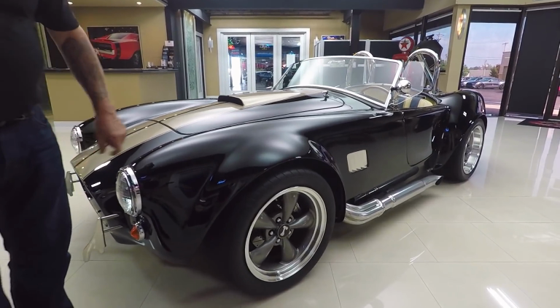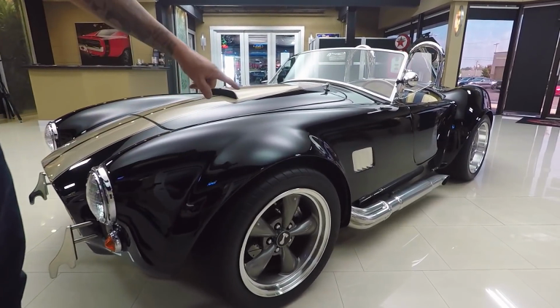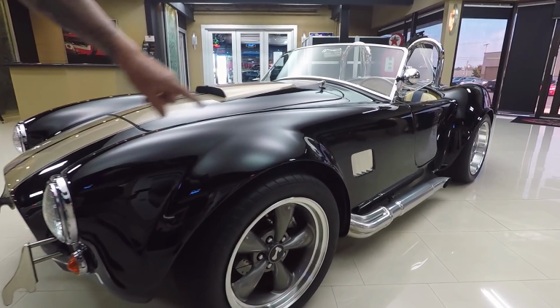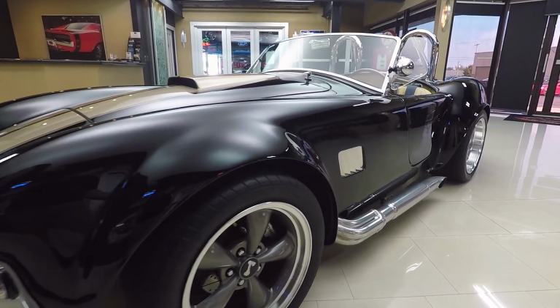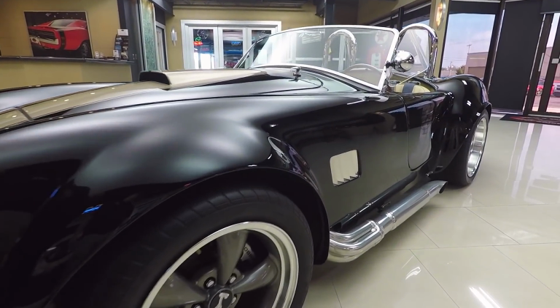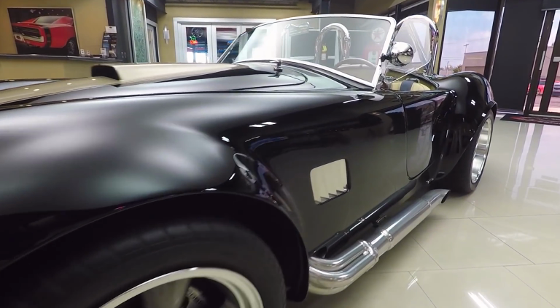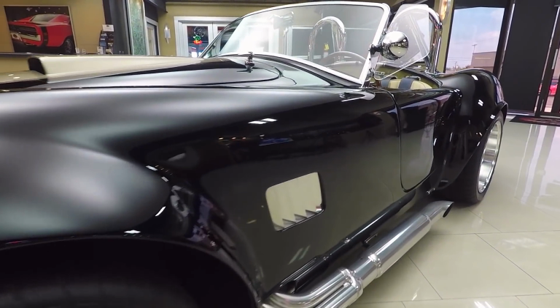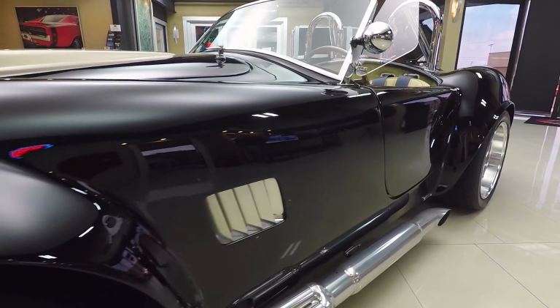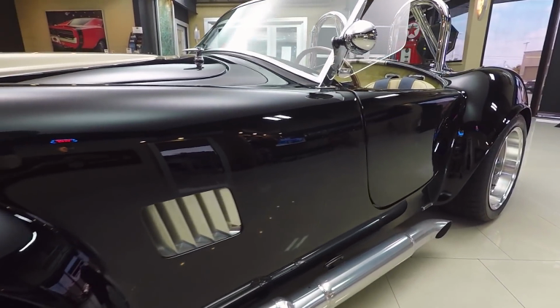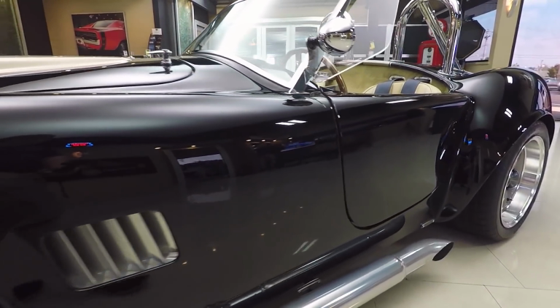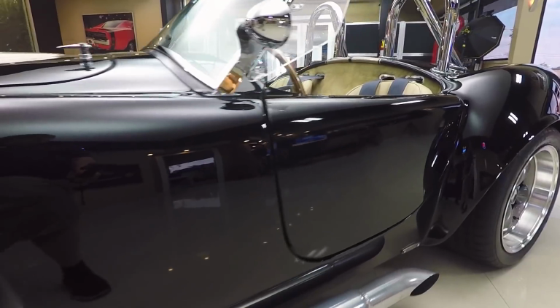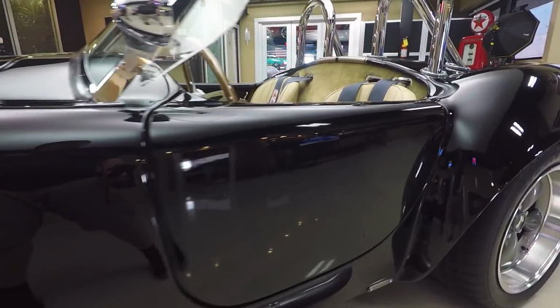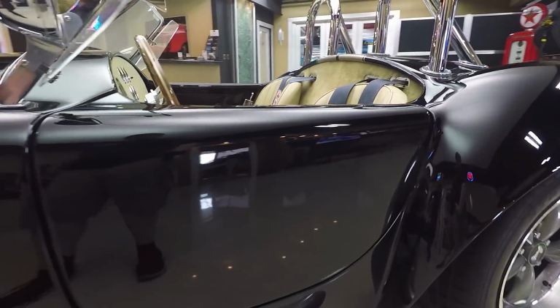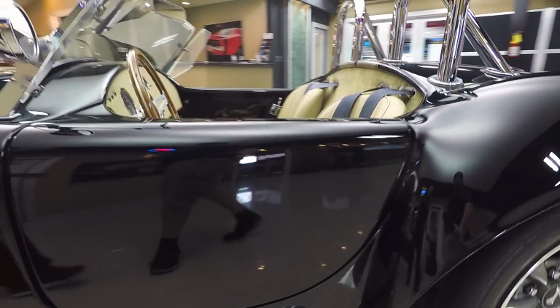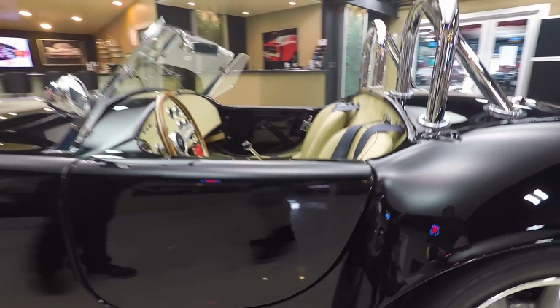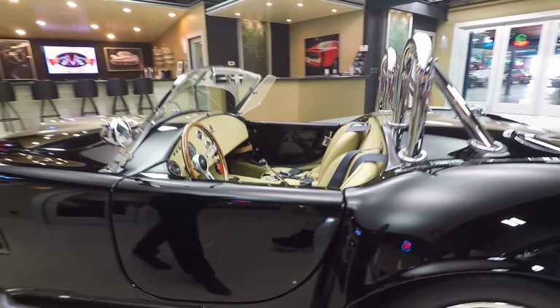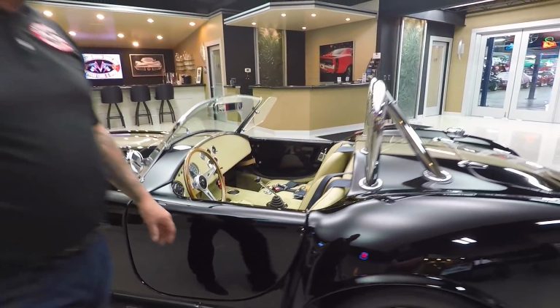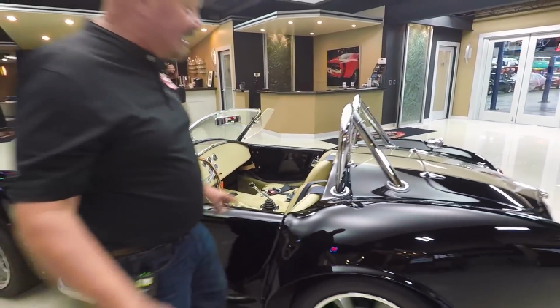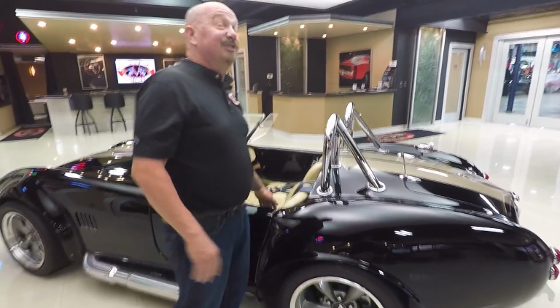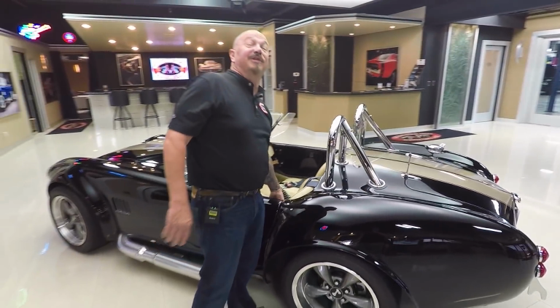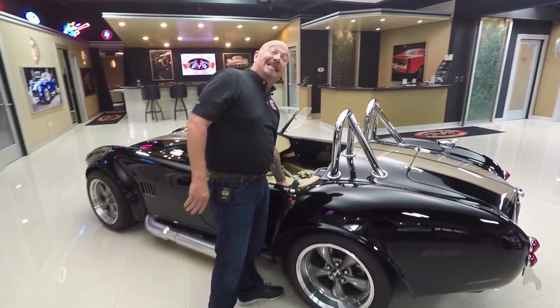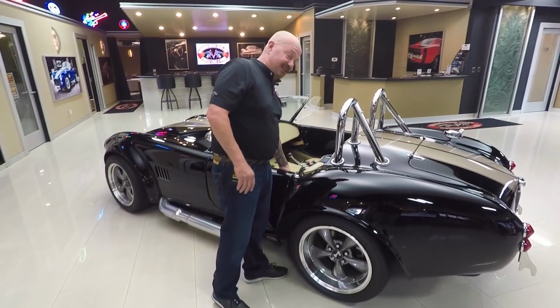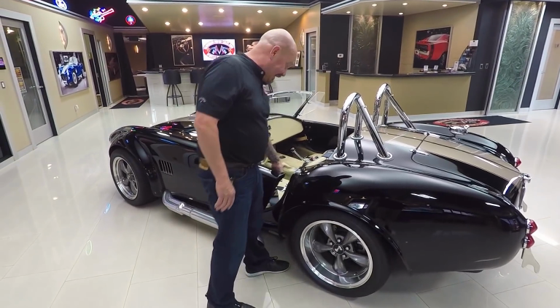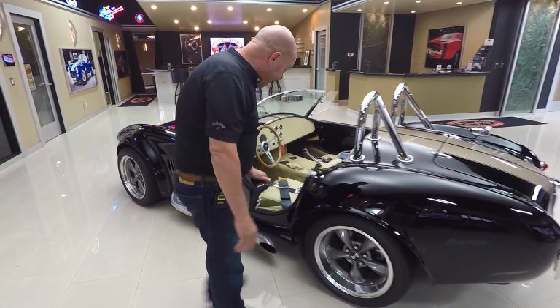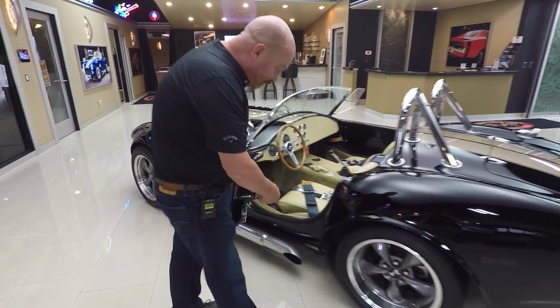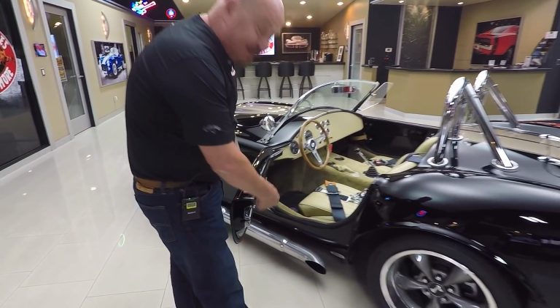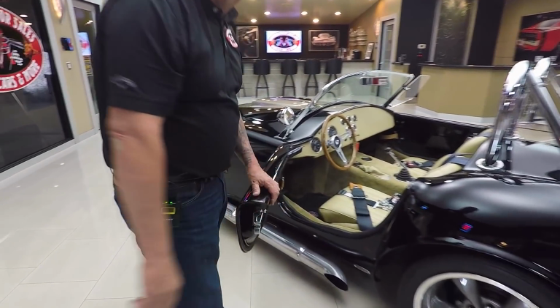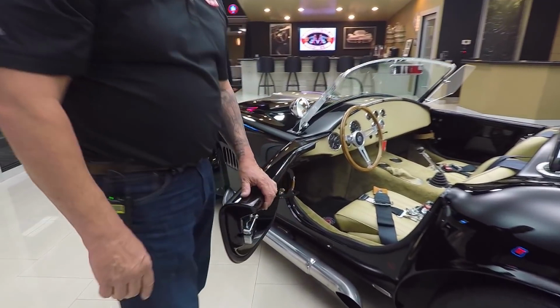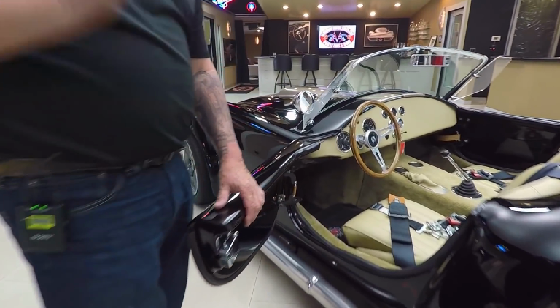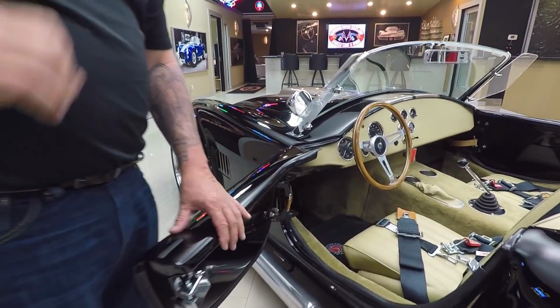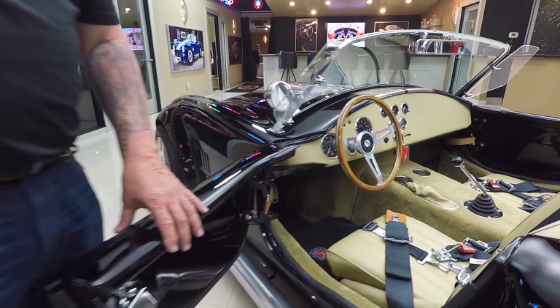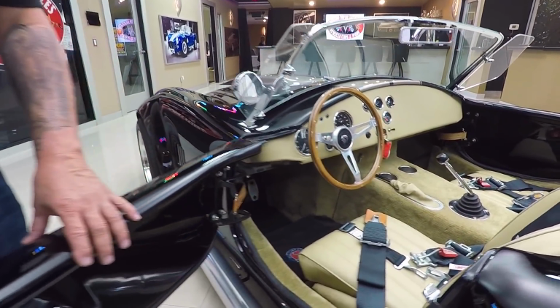The side pipes are jet coated. I was just out driving it — we had a blast. You want to talk about attention? These Cobras get the attention. And if you want to wrap those pipes up, everybody in town knows you're coming.